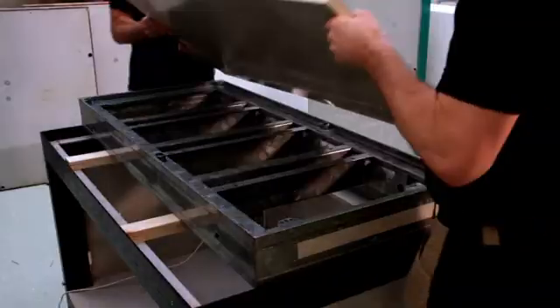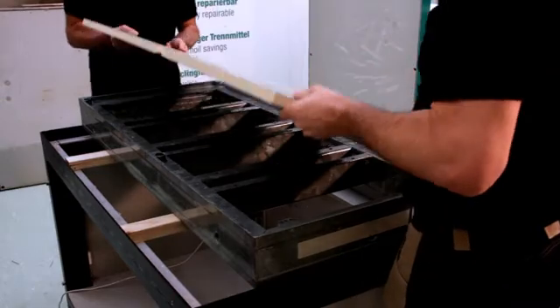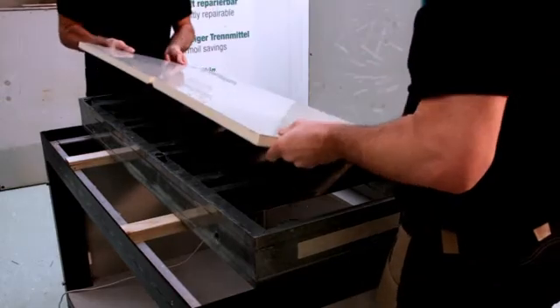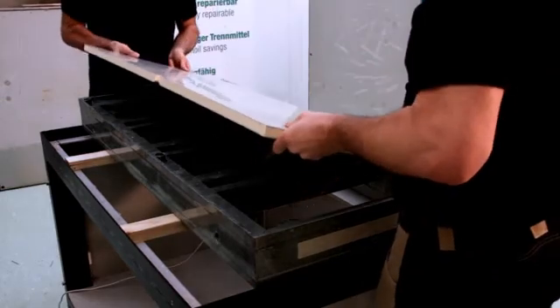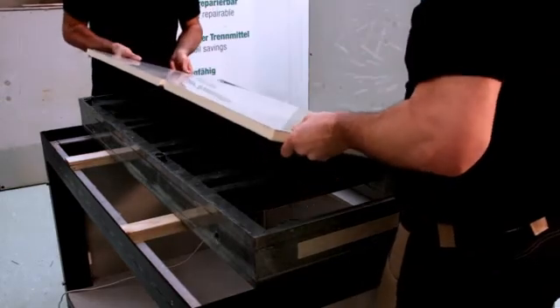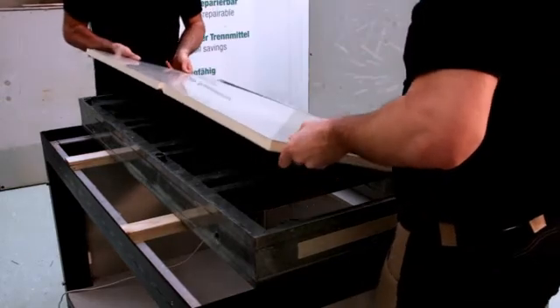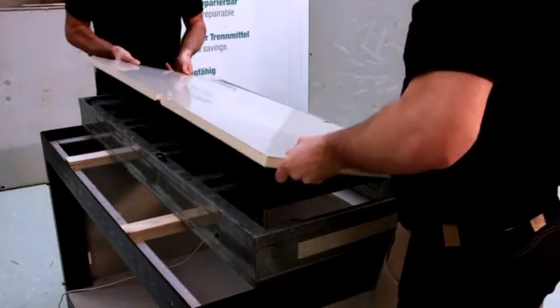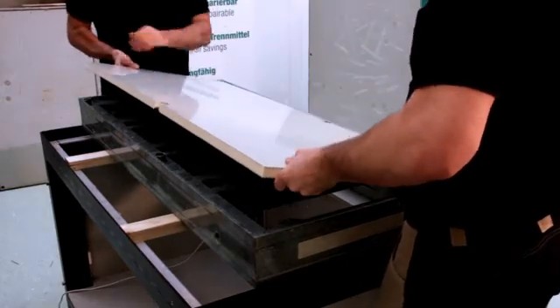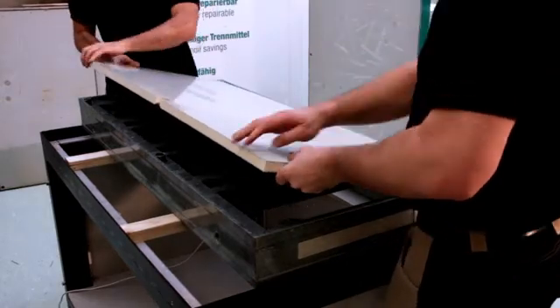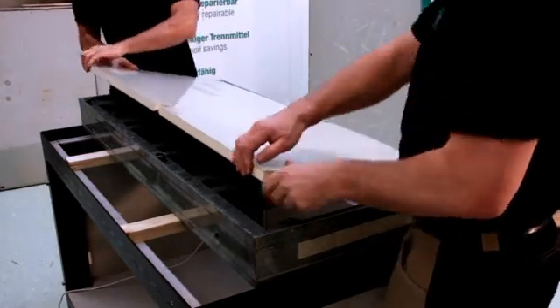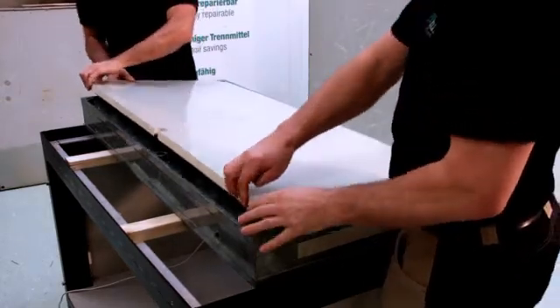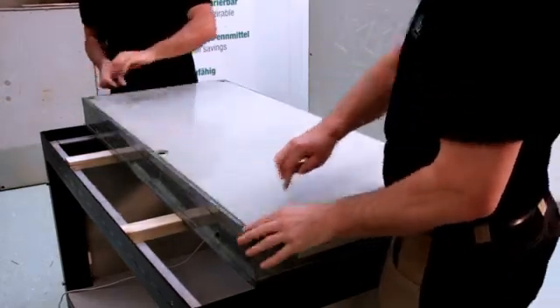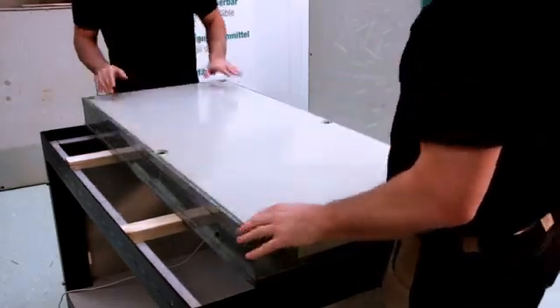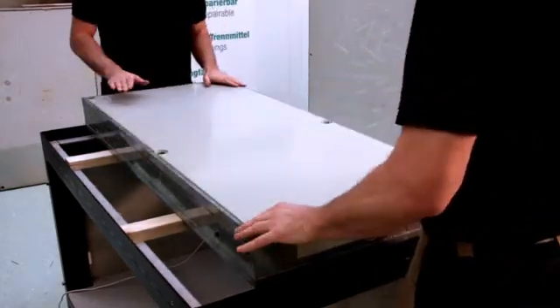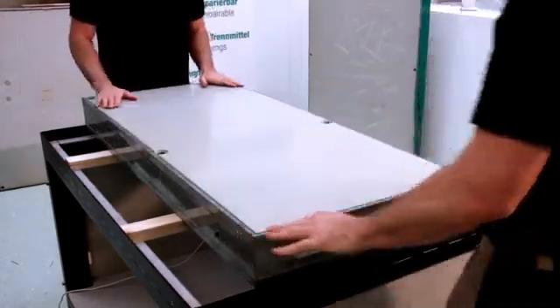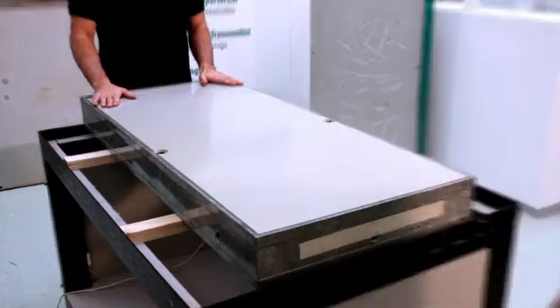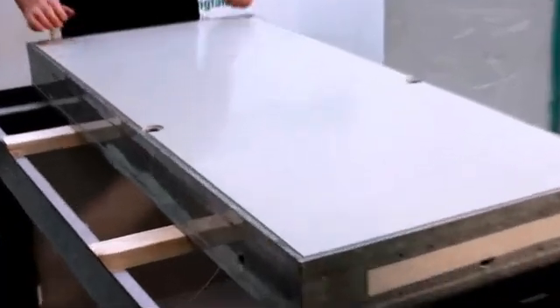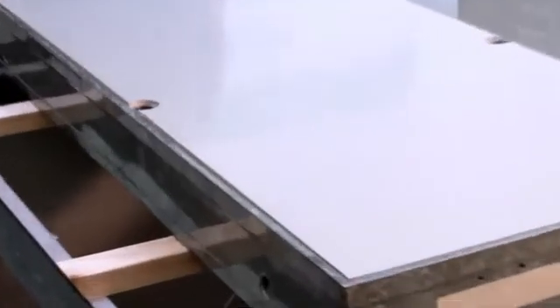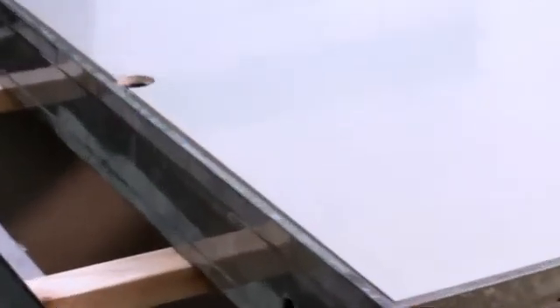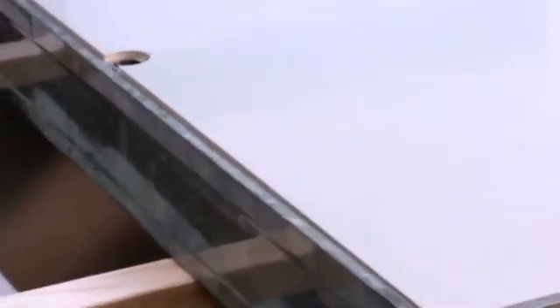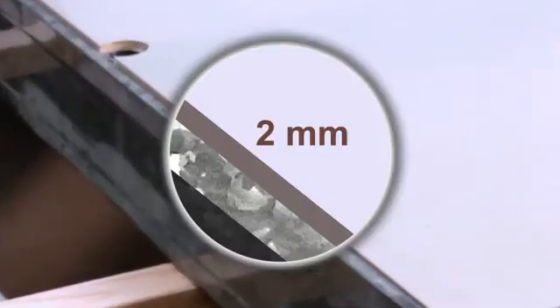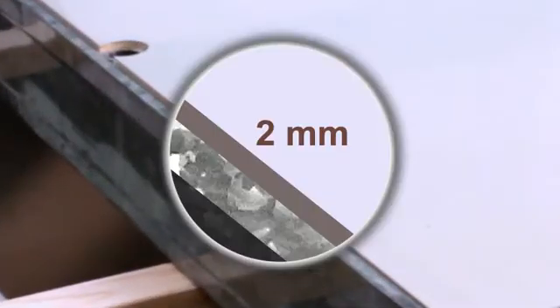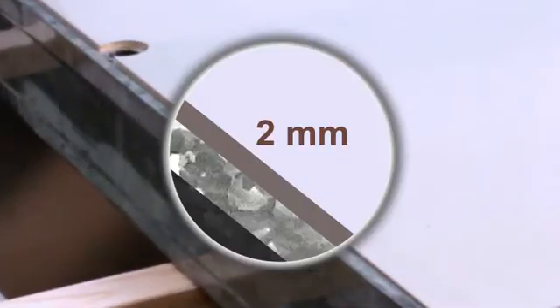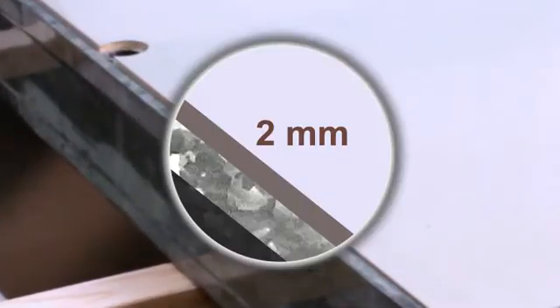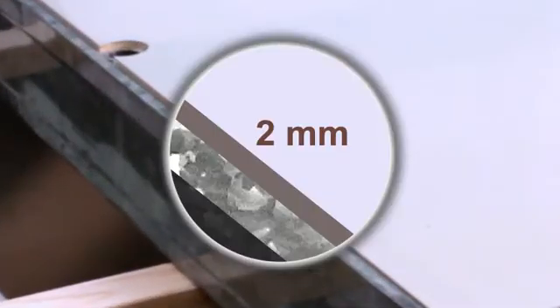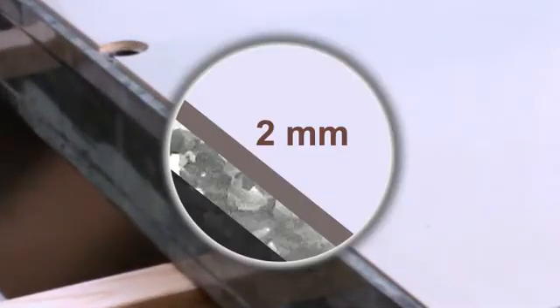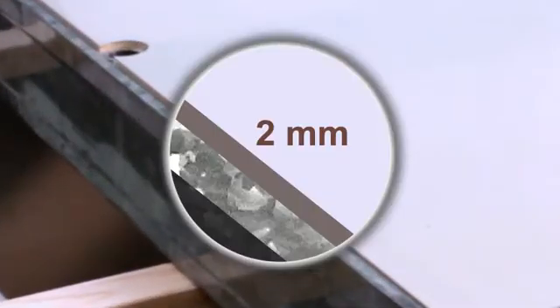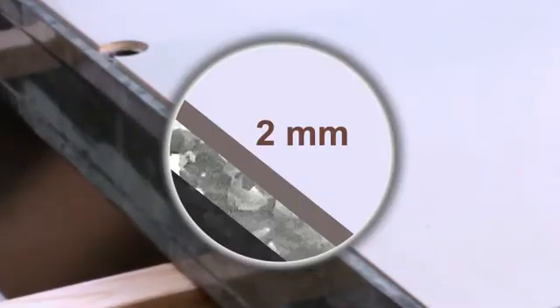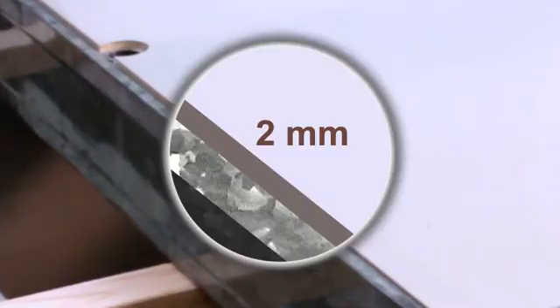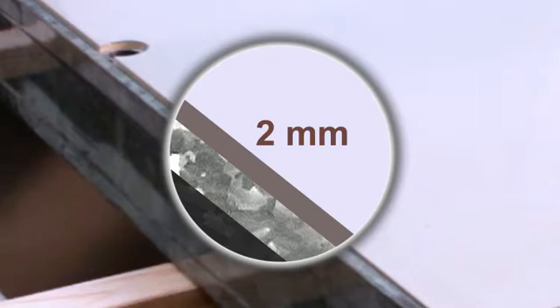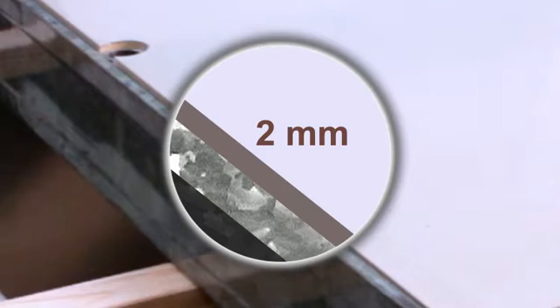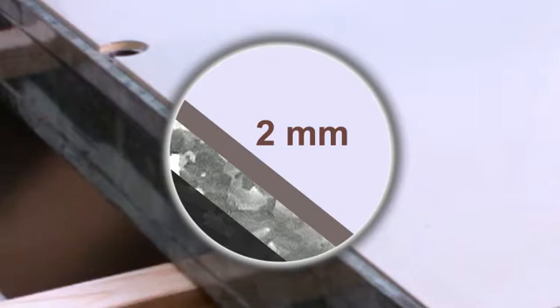Subsequently, the Alka solid plastic panel is positioned. The Alka panel must be aligned in the formwork. The gap between the formwork and the Alka panel should be approximately 2 mm.